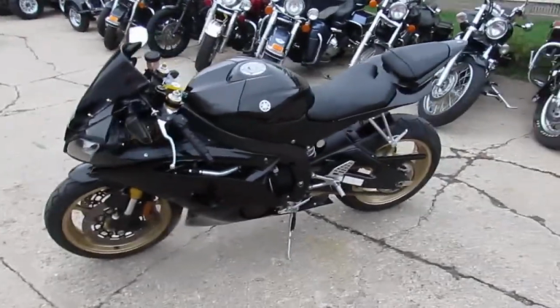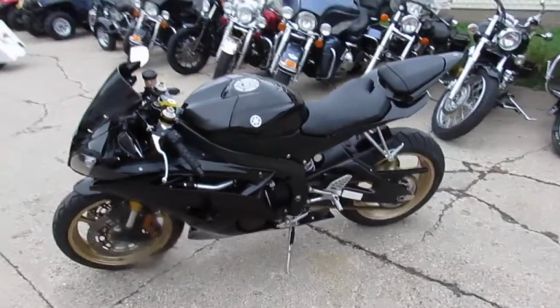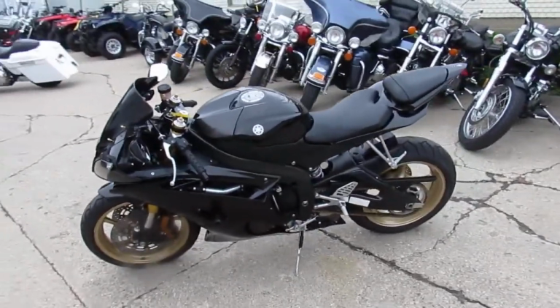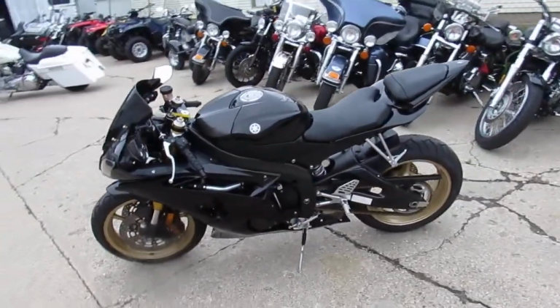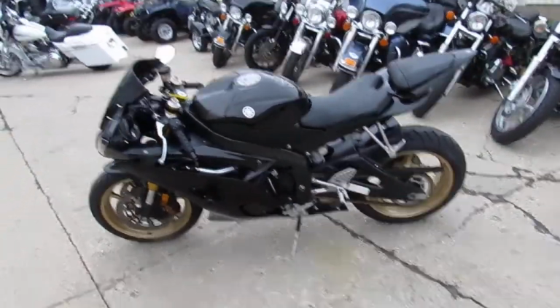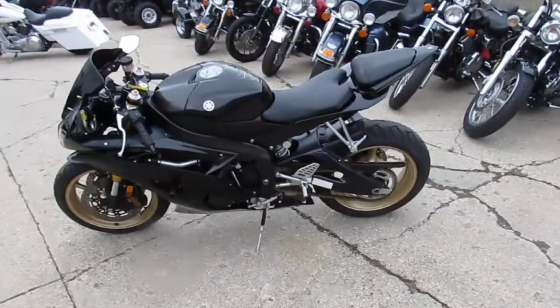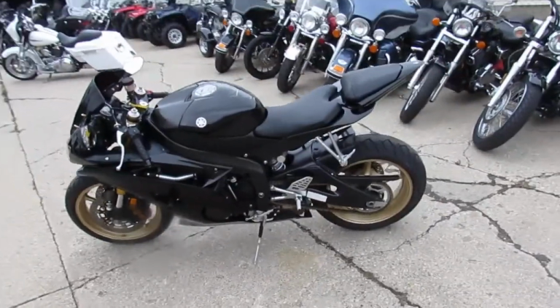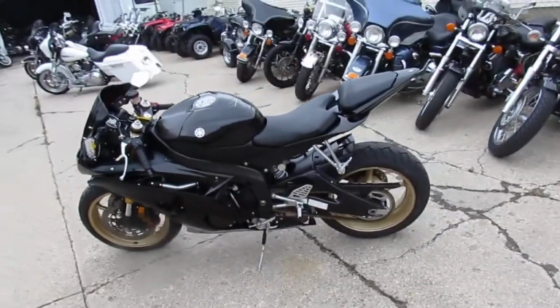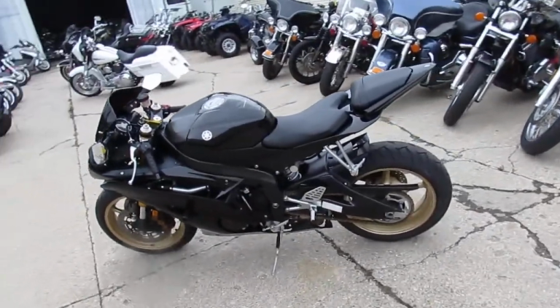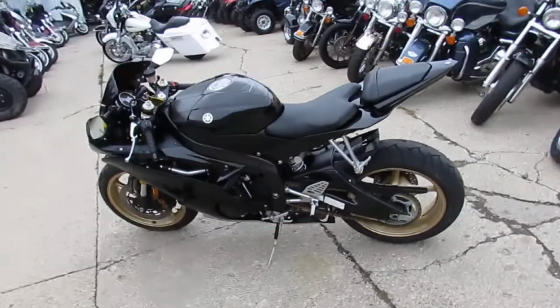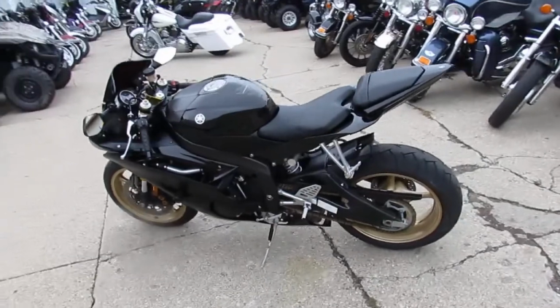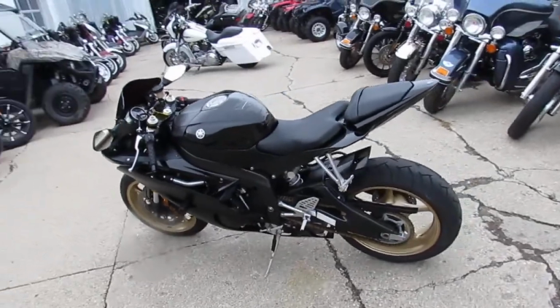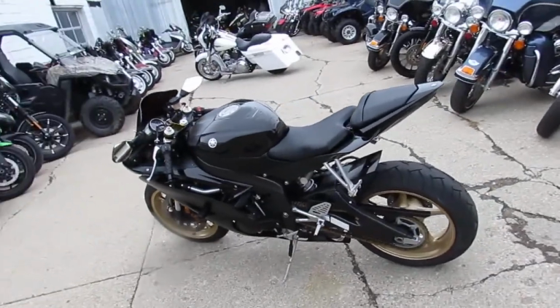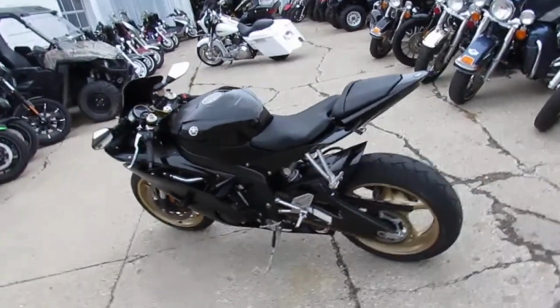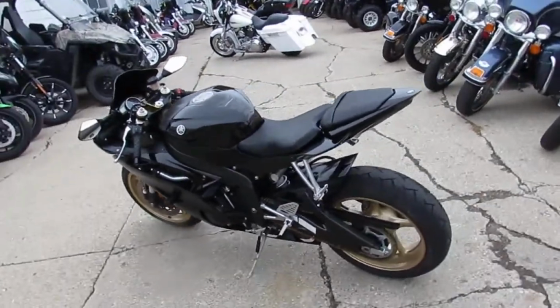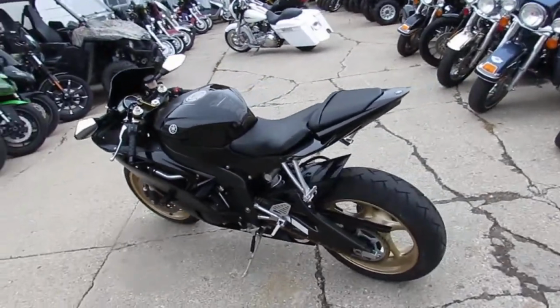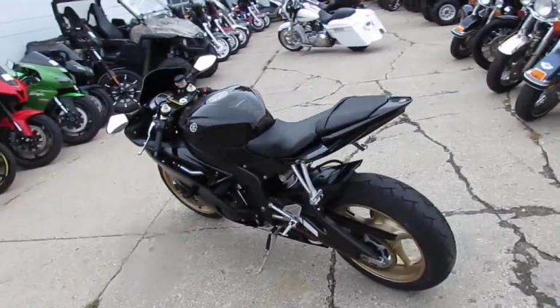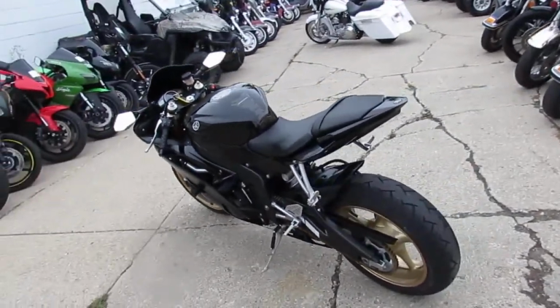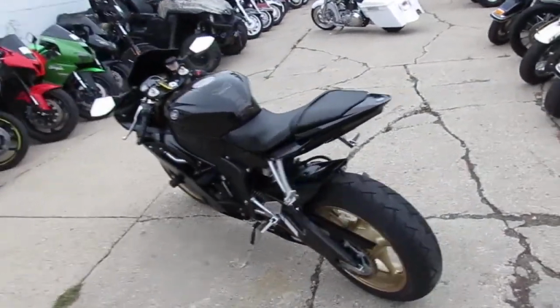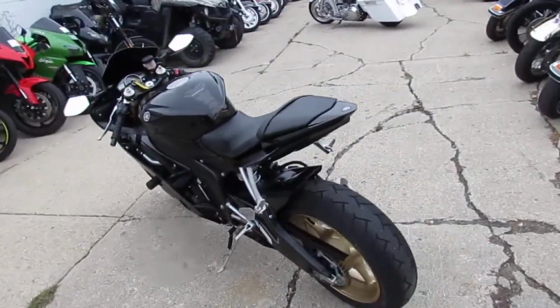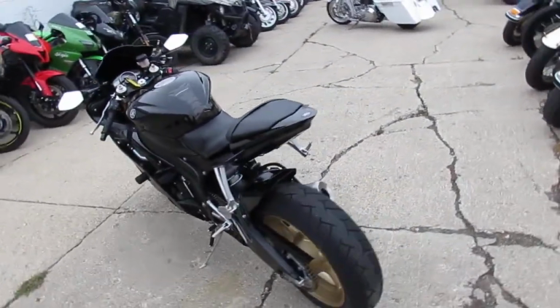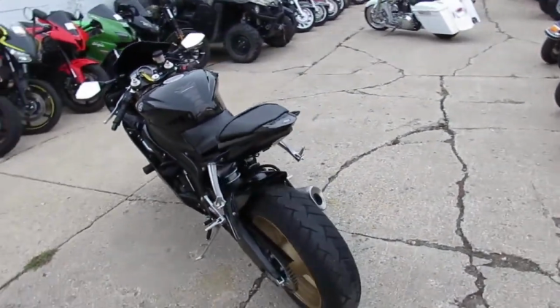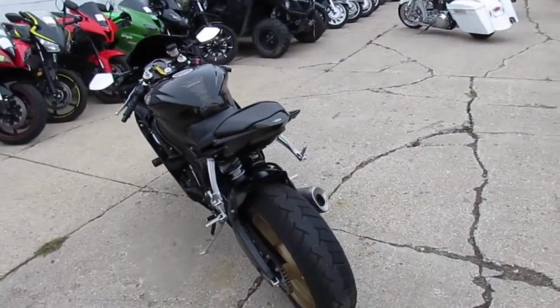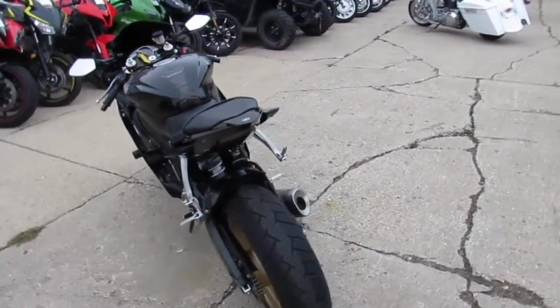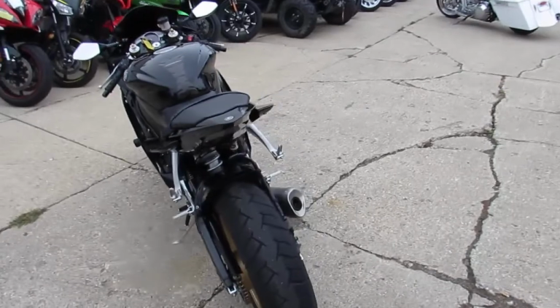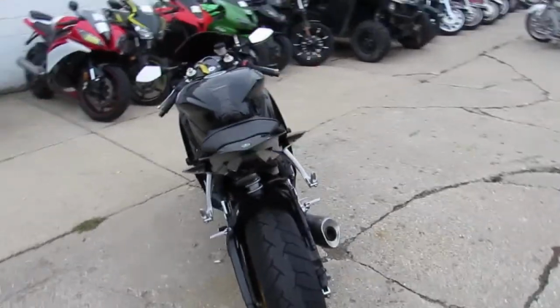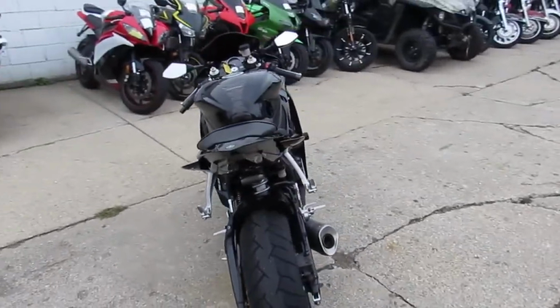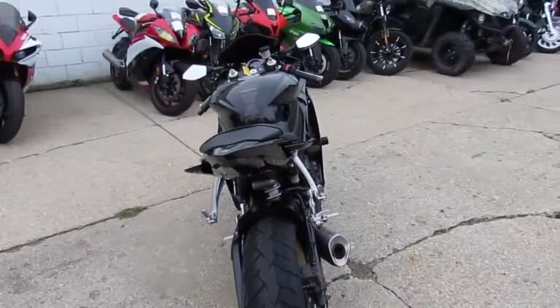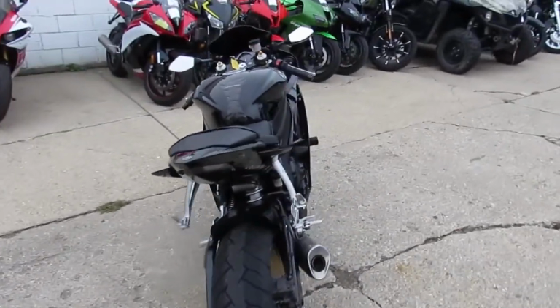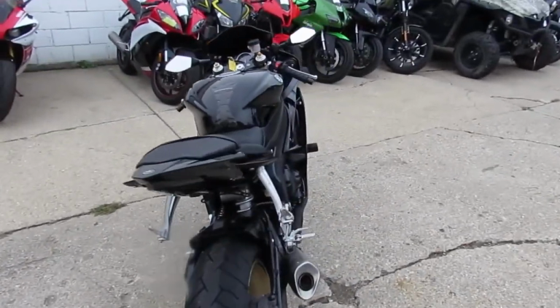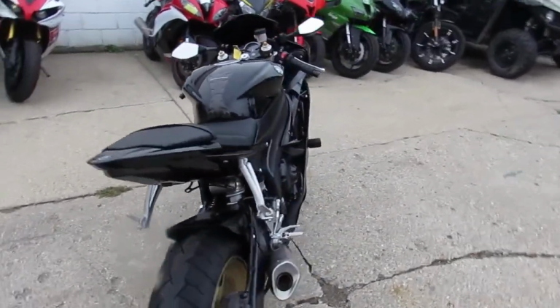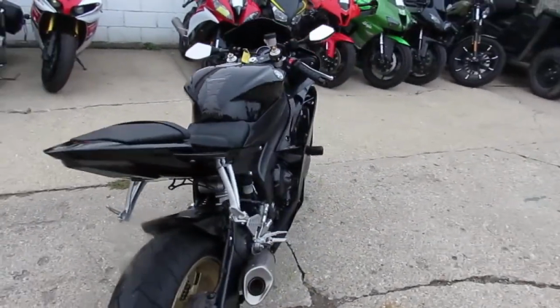This is a nice one. It's a 2009 Yamaha YZF-R6 for sale. We got this thing priced right — won't be here long. $59.99. As you guys can see in the video, this is the real deal R6.